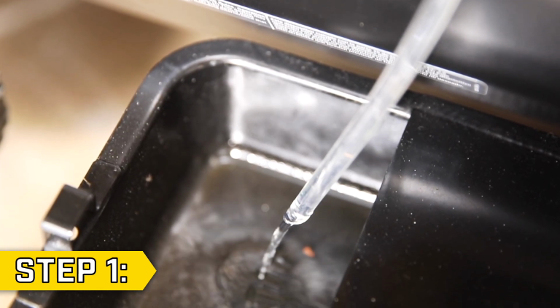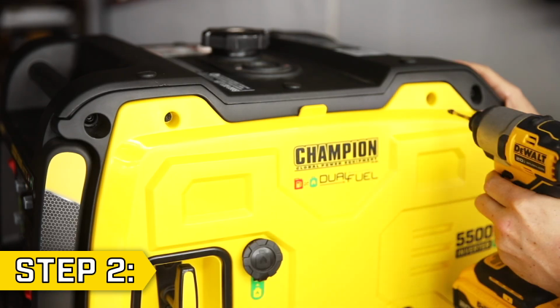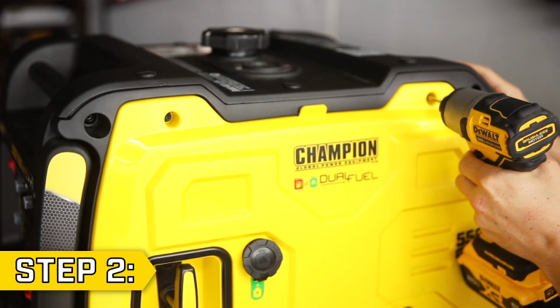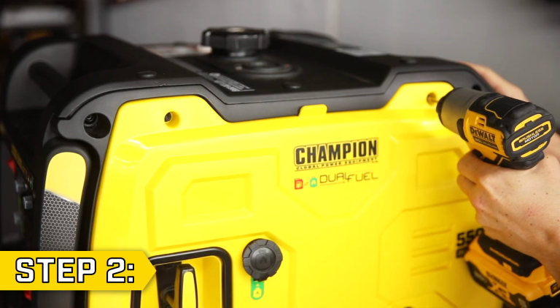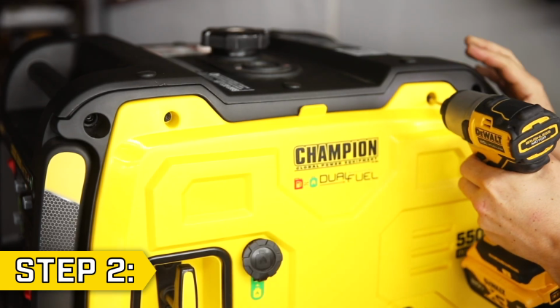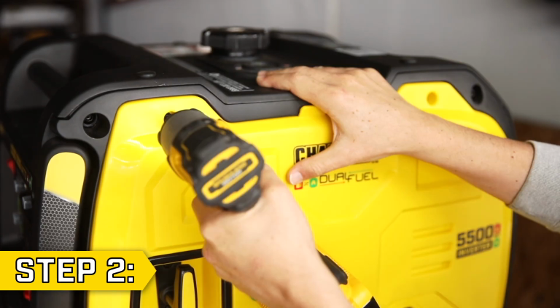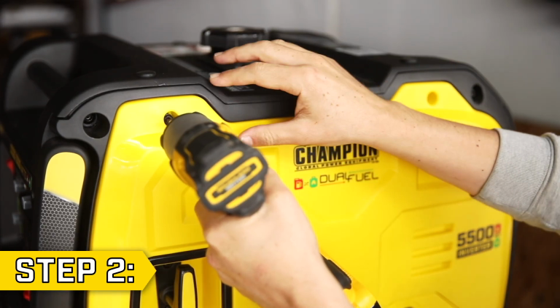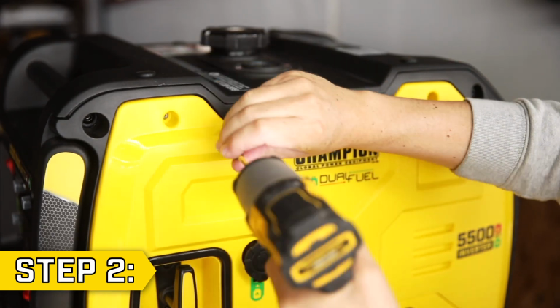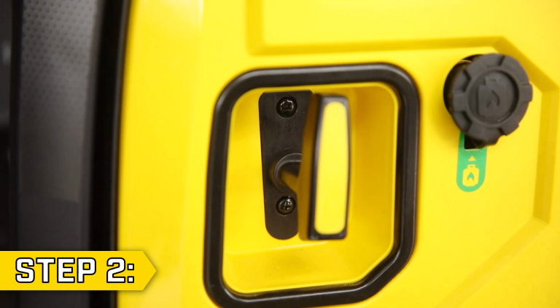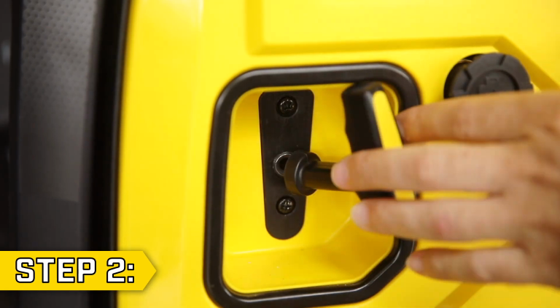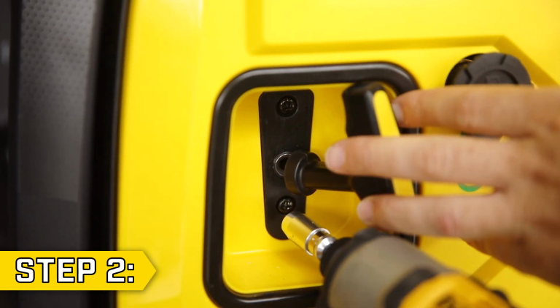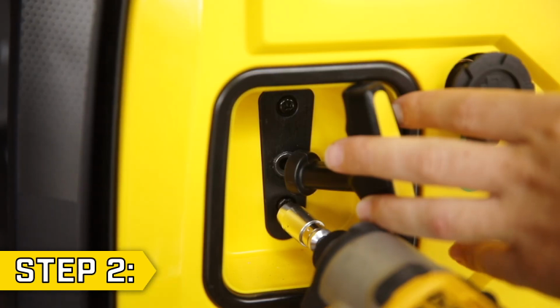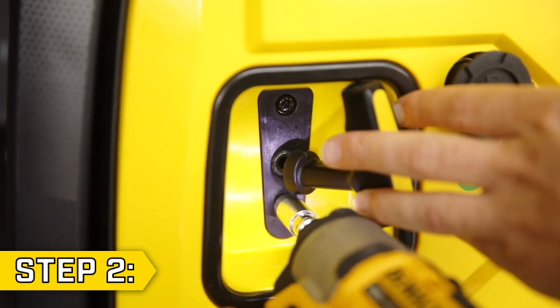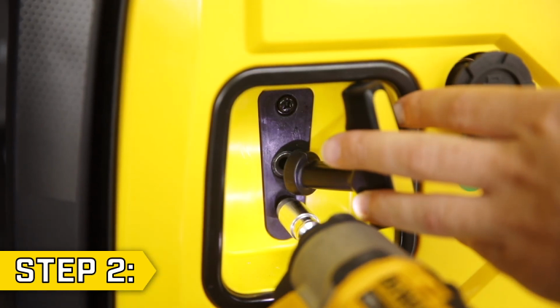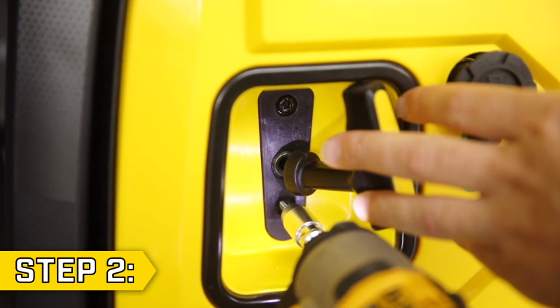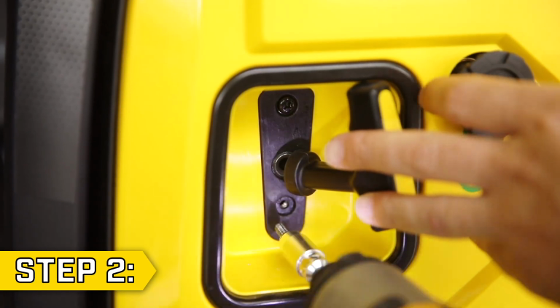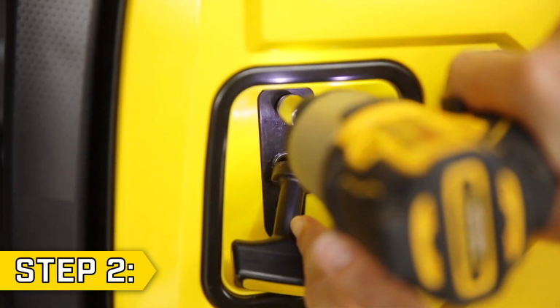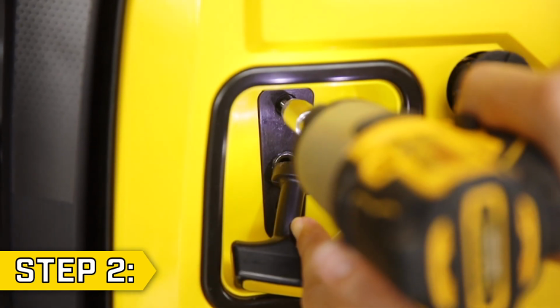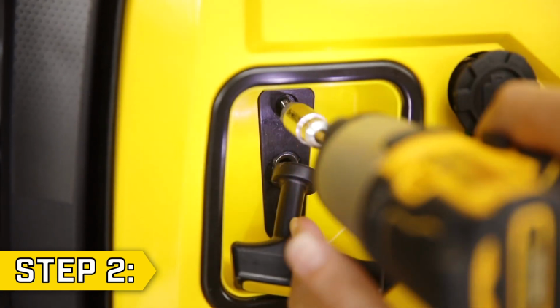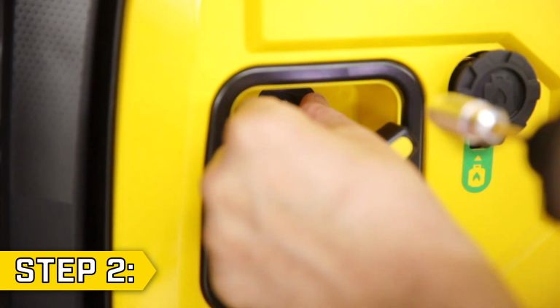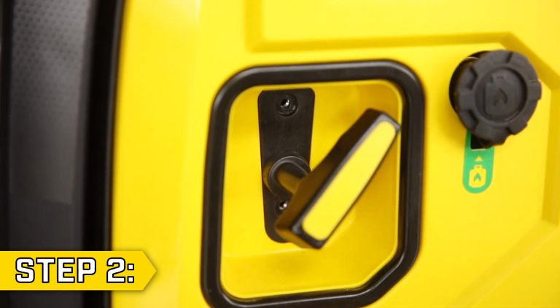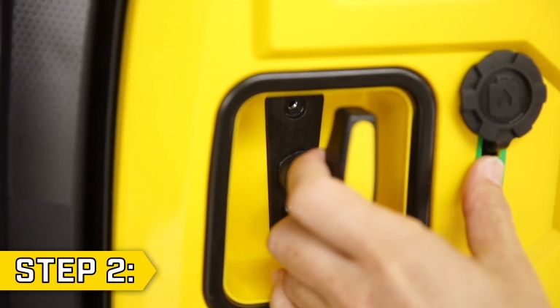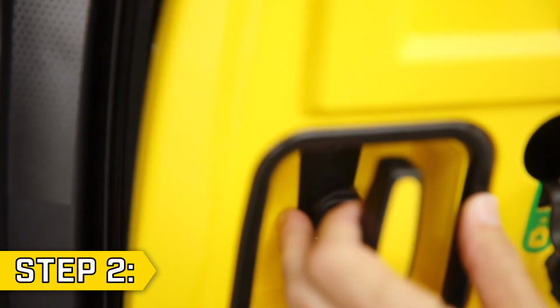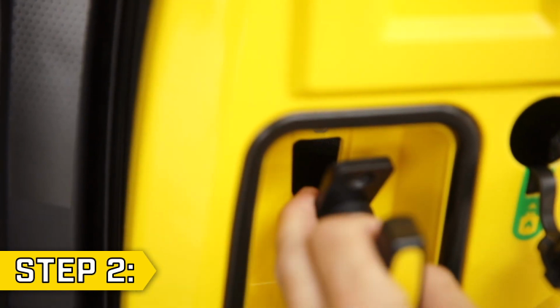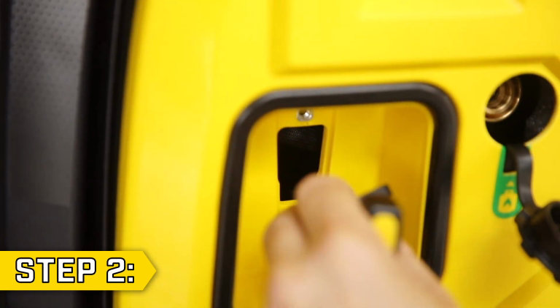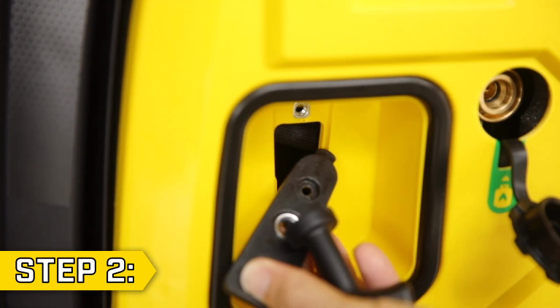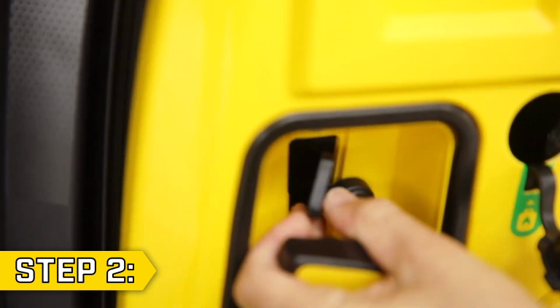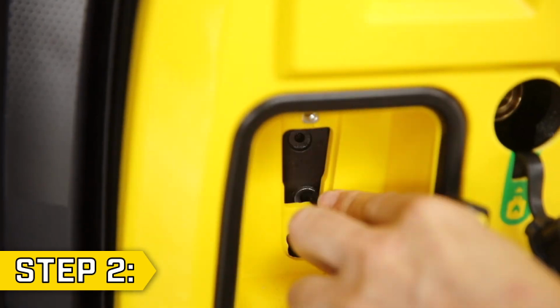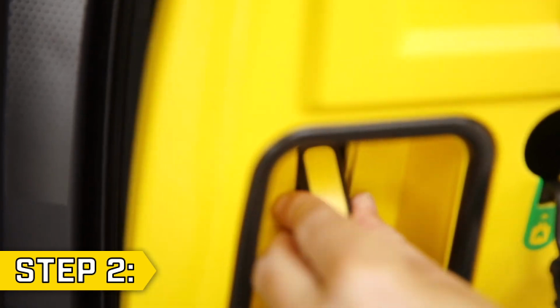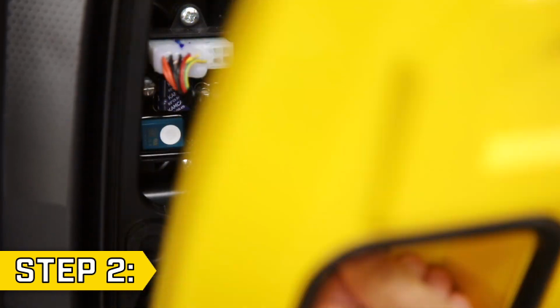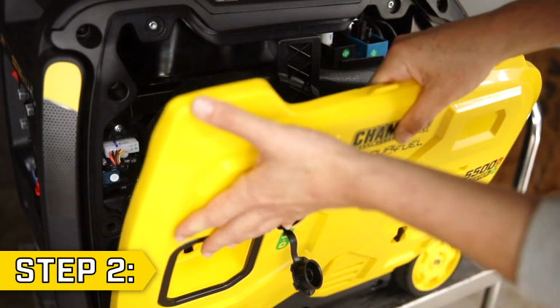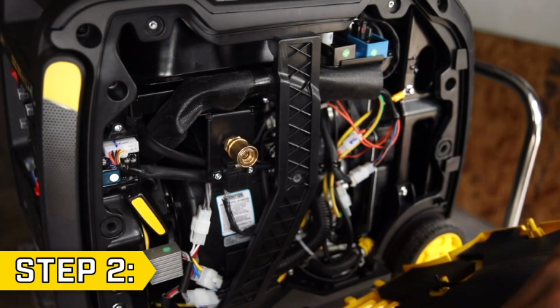Step 2. Remove the two bolts on top of the other side panel with a Phillips head. Then remove the two screws holding on the recoil handle, fit the handle through the hole in the panel, and remove the side panel.